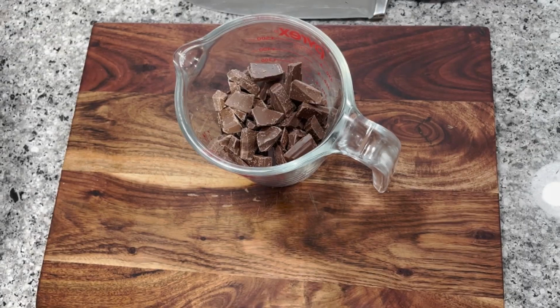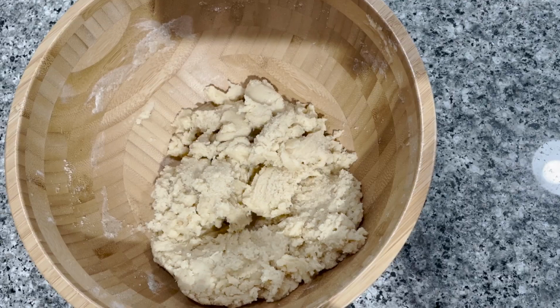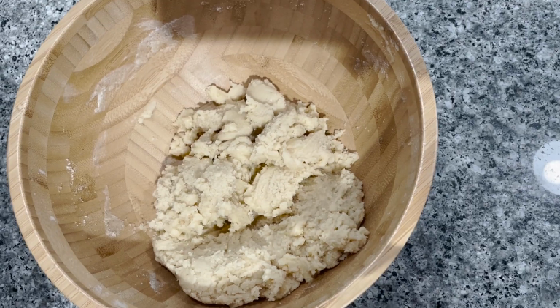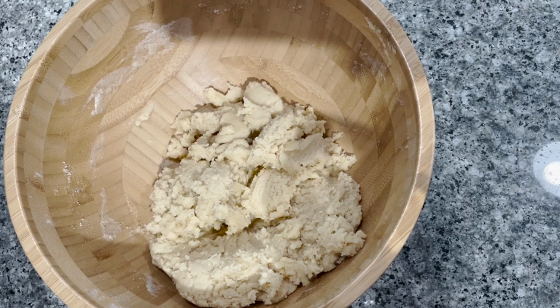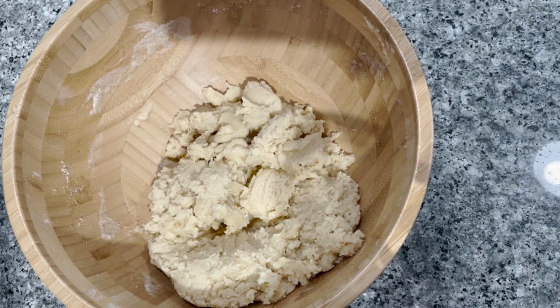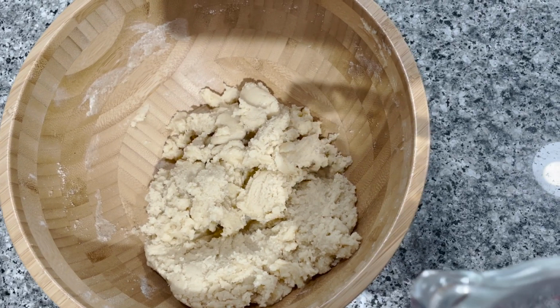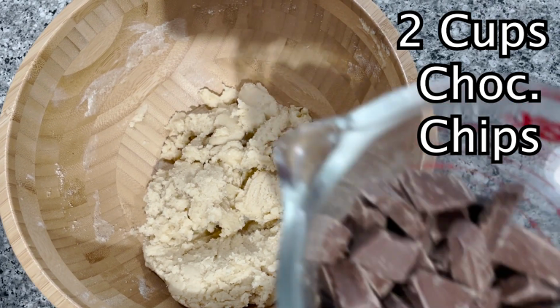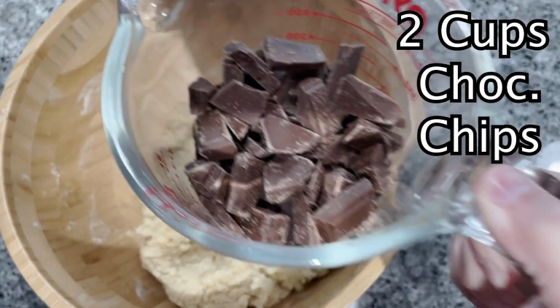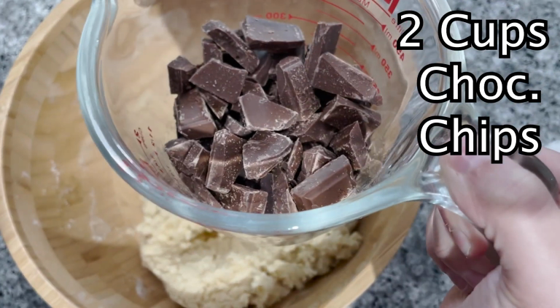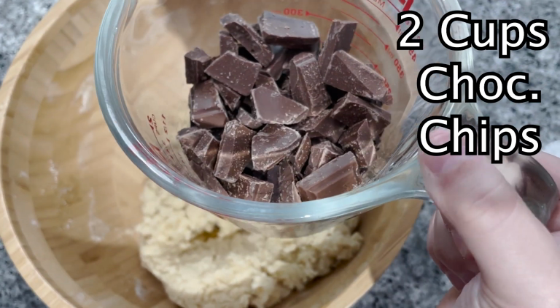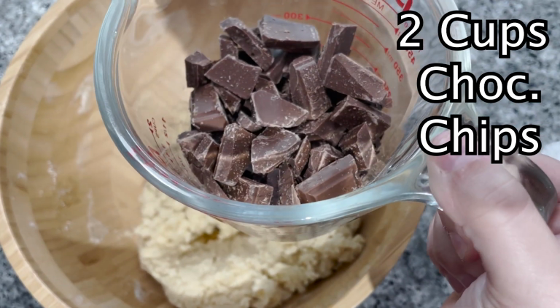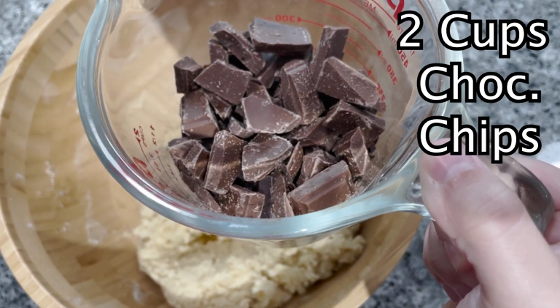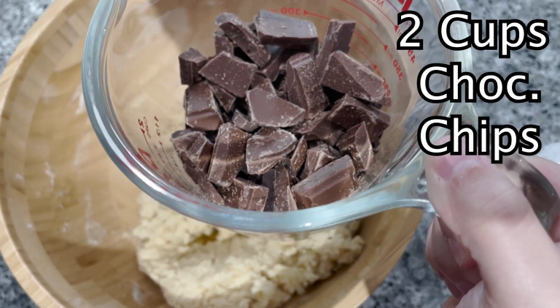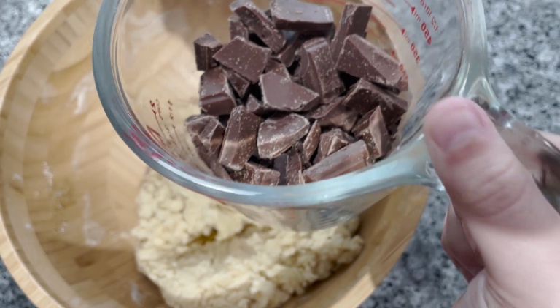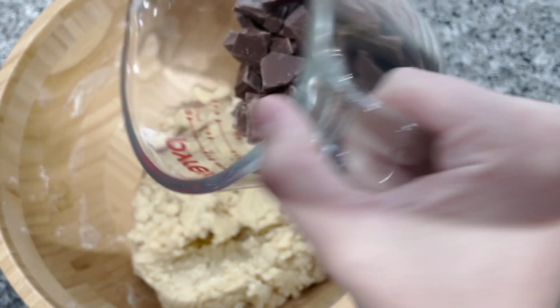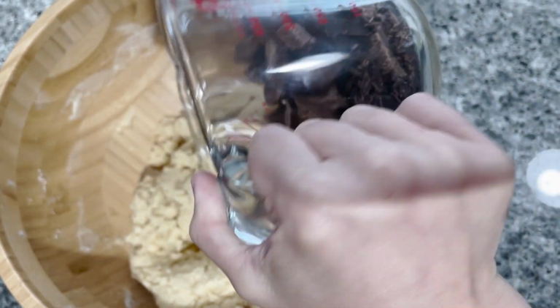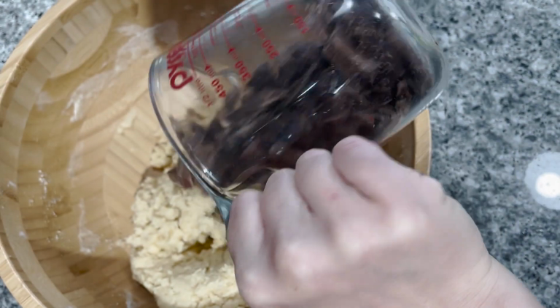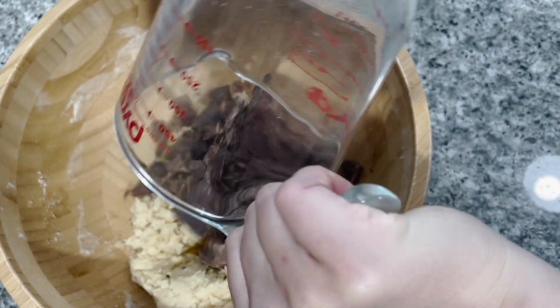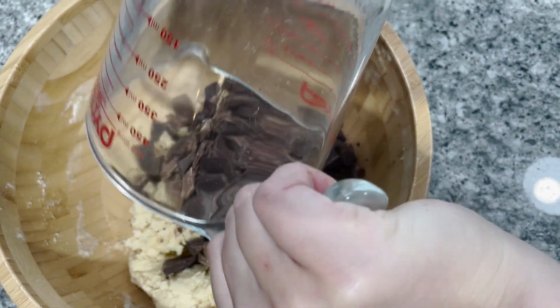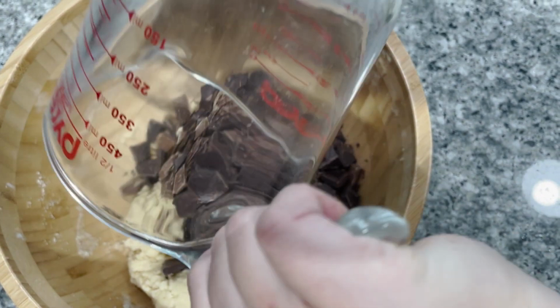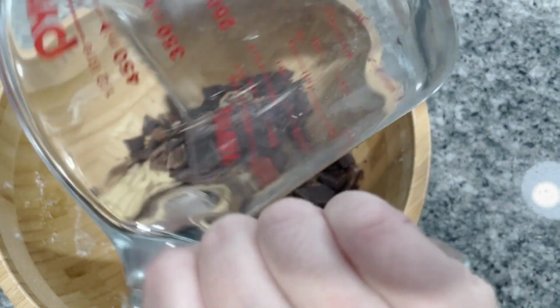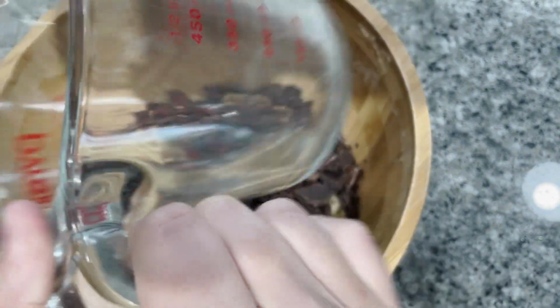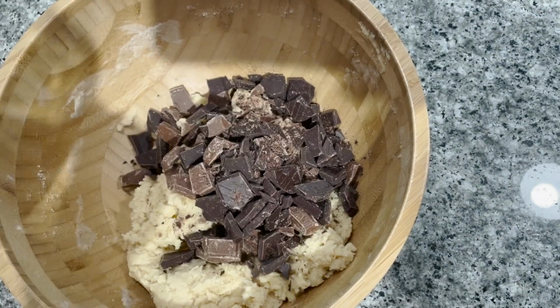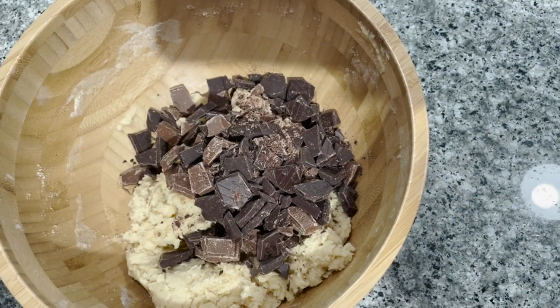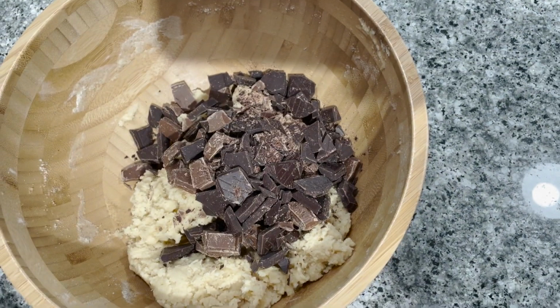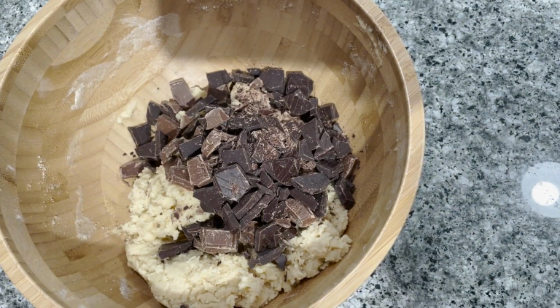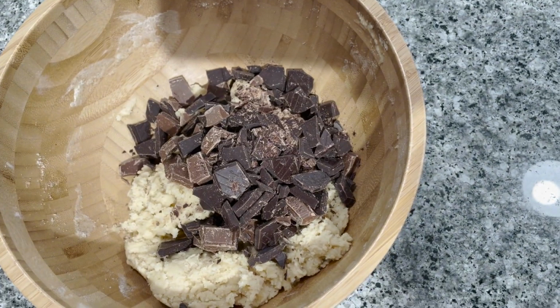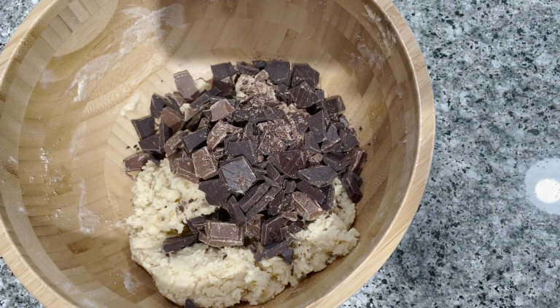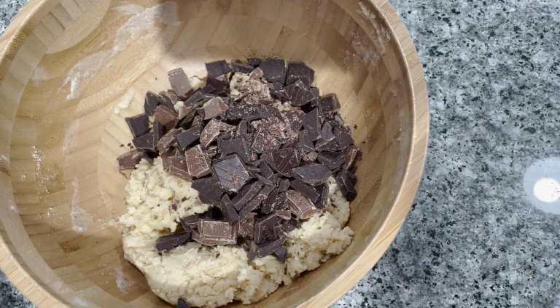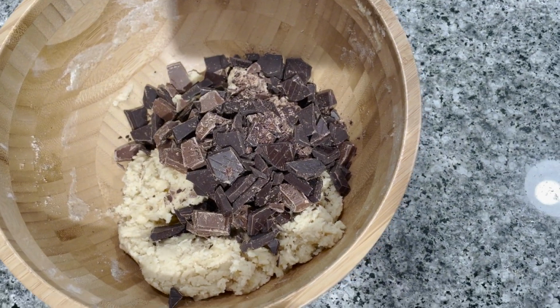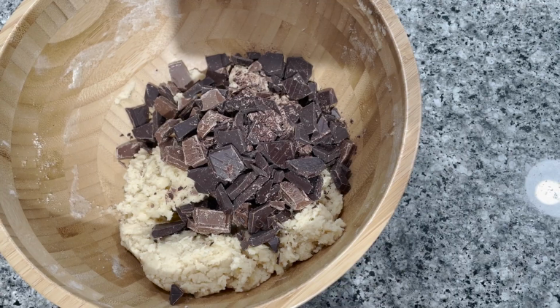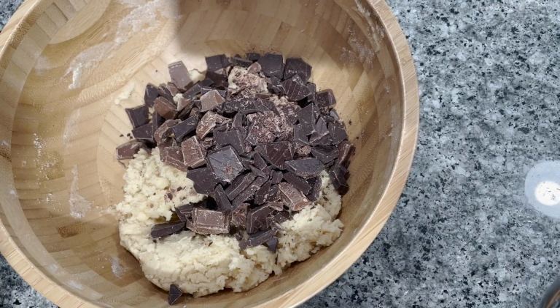Now we add in about two cups of our chocolate chips. And then we fold.